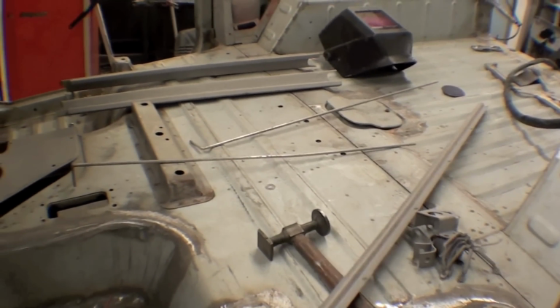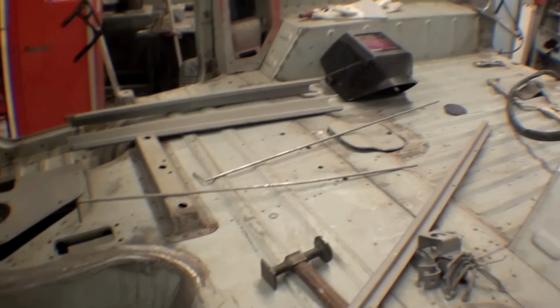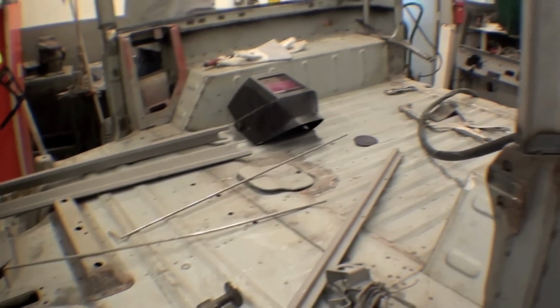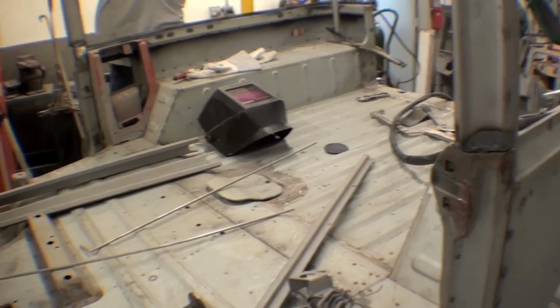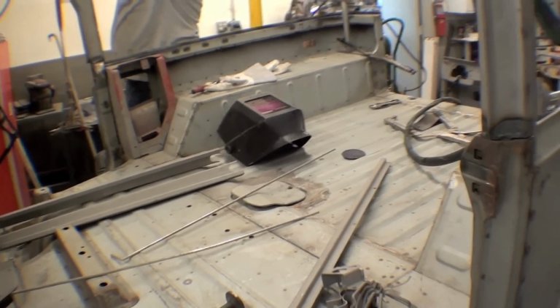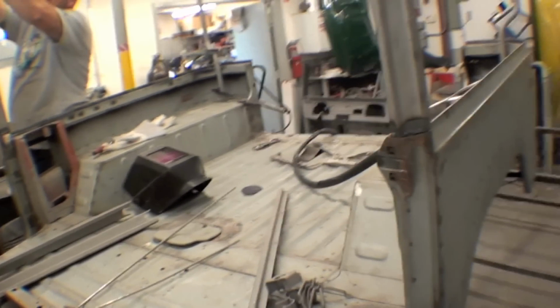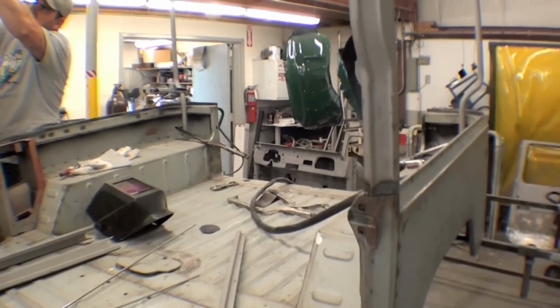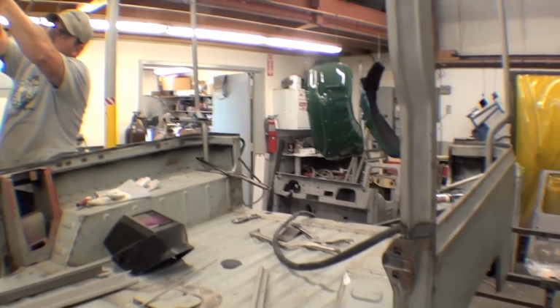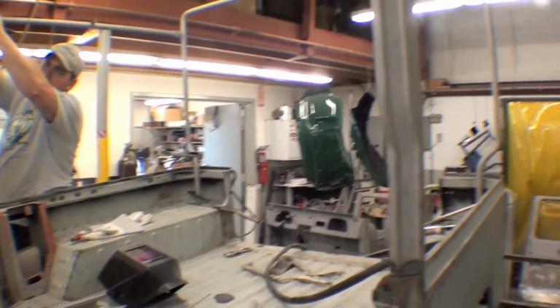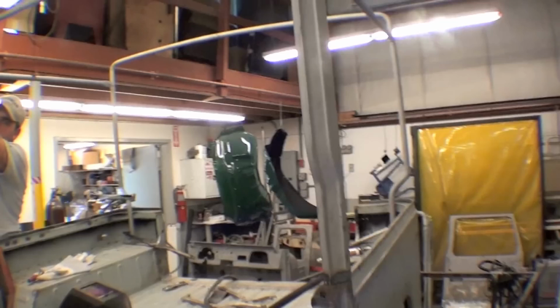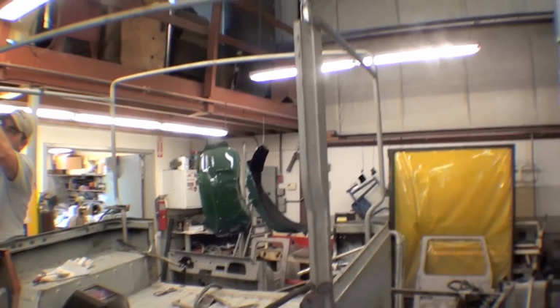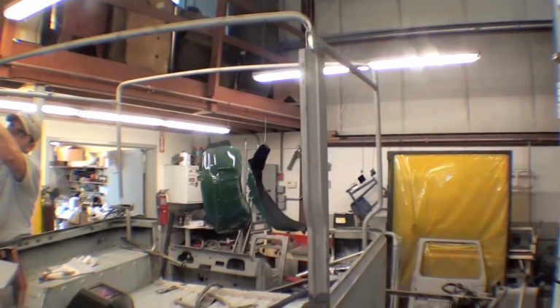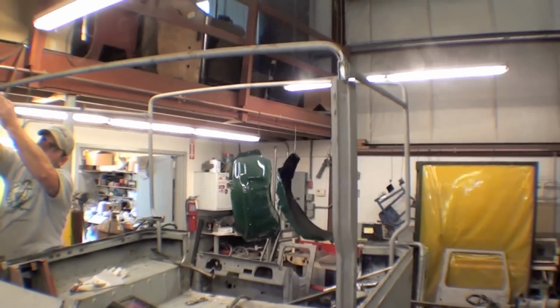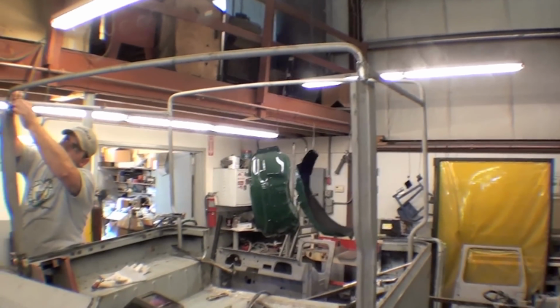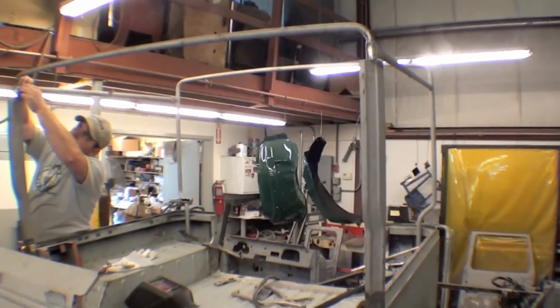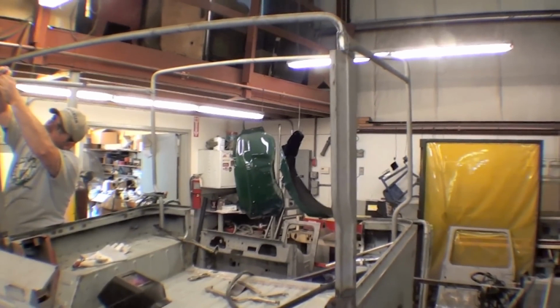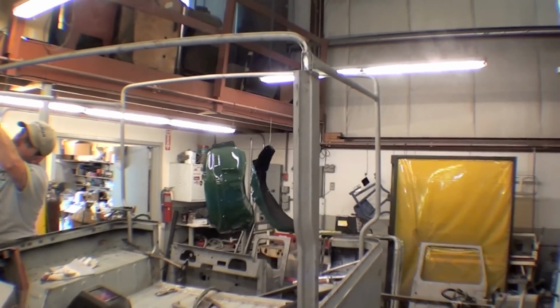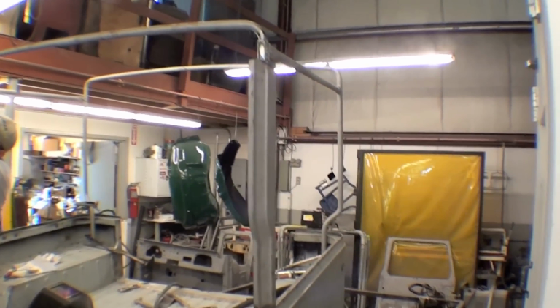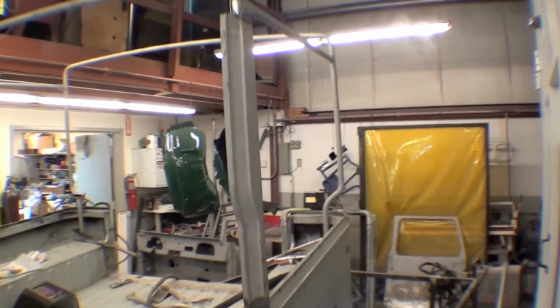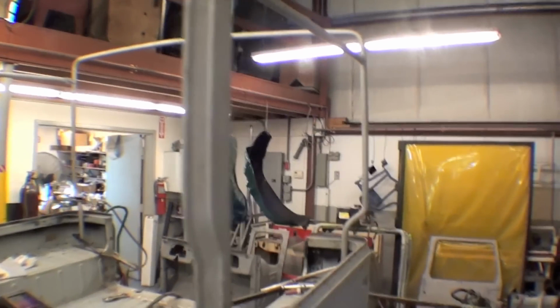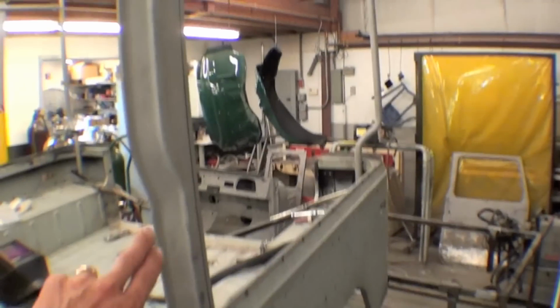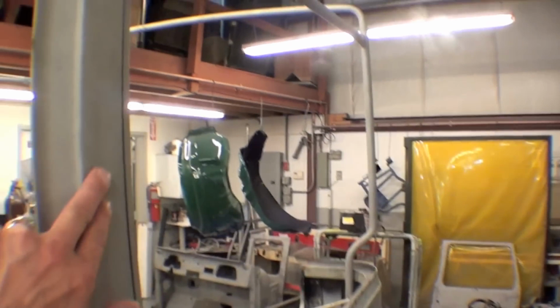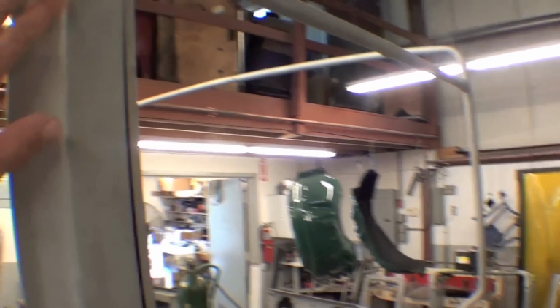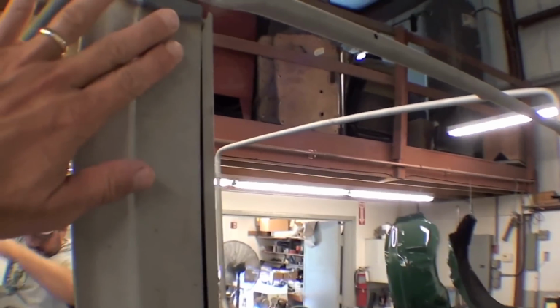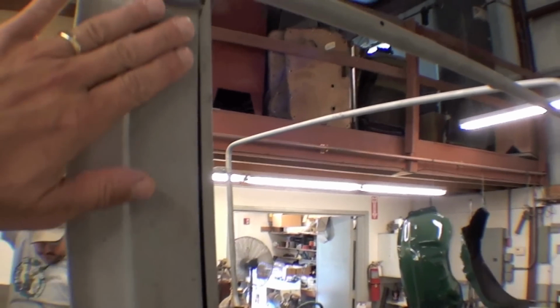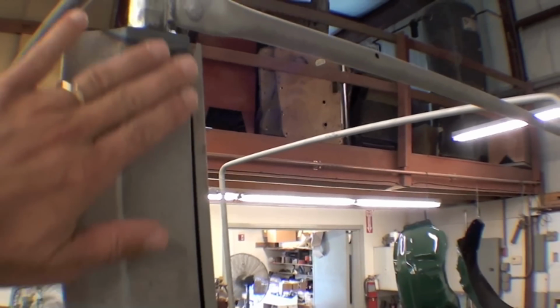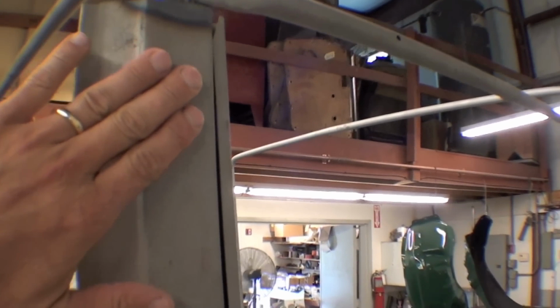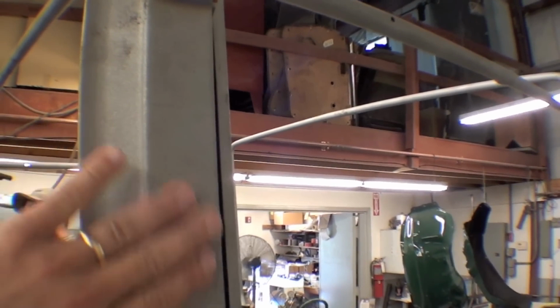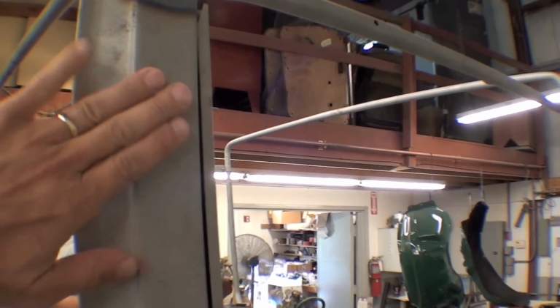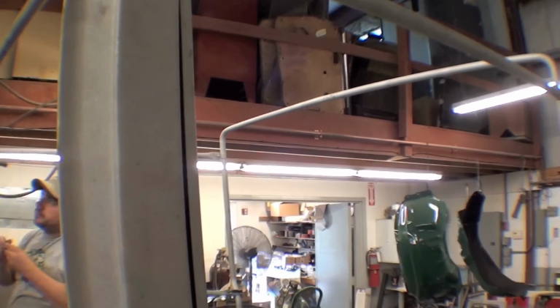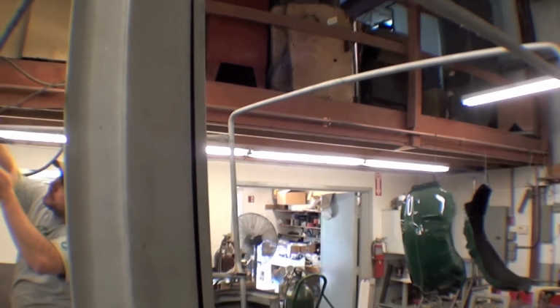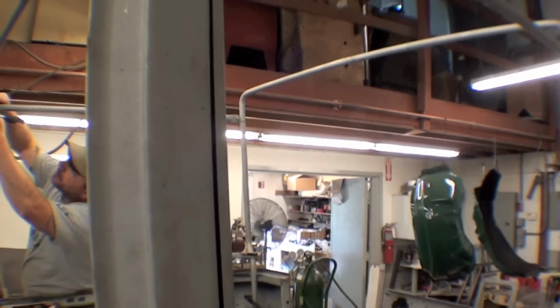We might put a windshield frame on to mock it up, or we might just take a quick look at it. But needless to say, the mock-up is happening before we do some paint. There will be a little bodywork on the other side where it's dented in a bit — a little bodywork will take care of that.